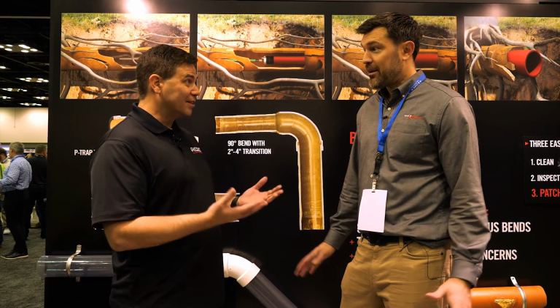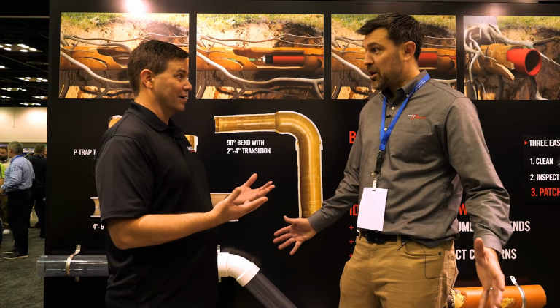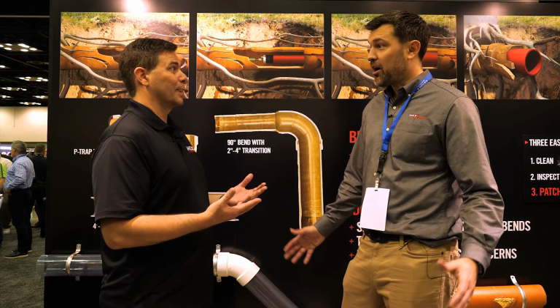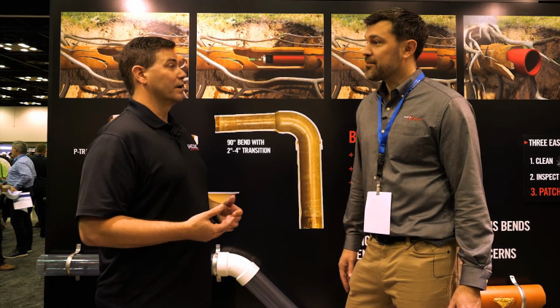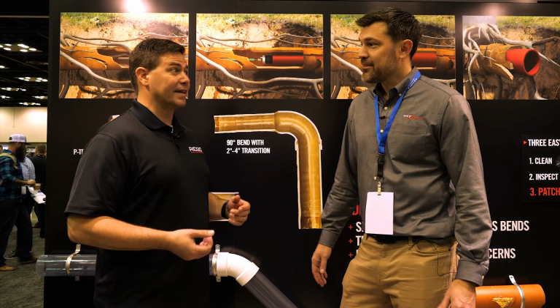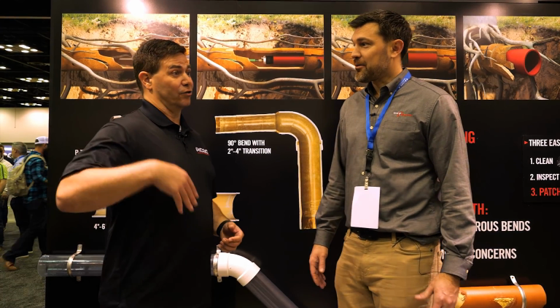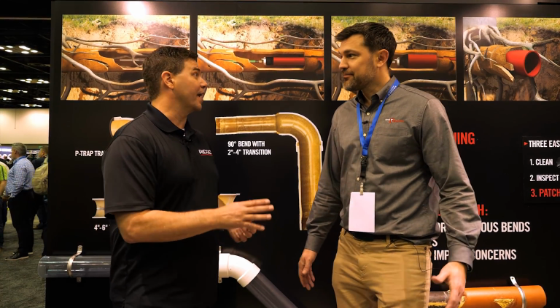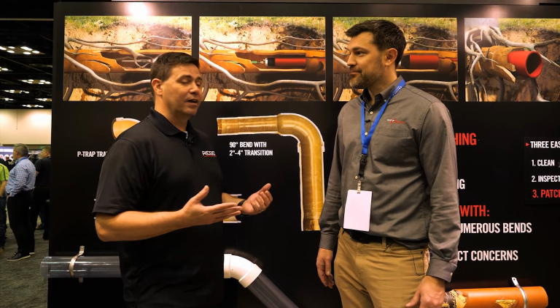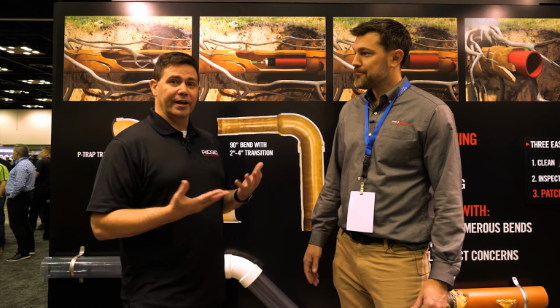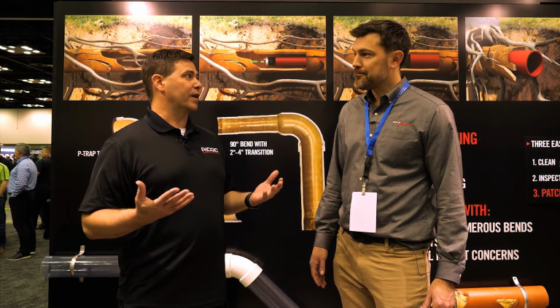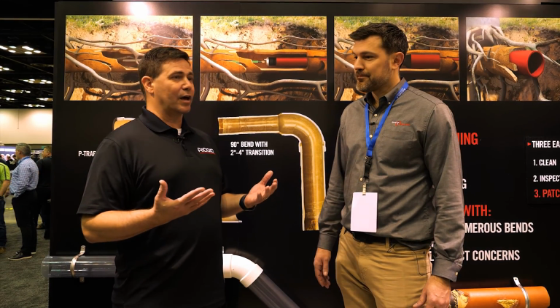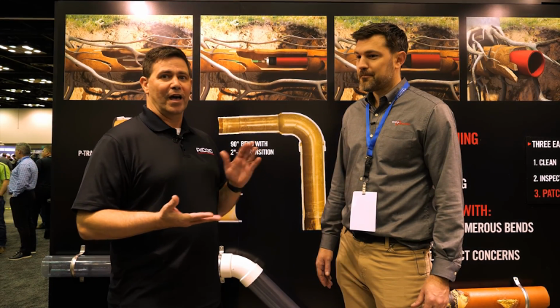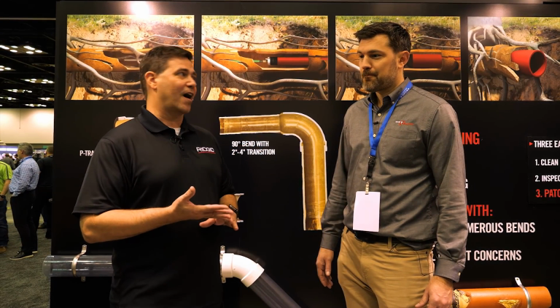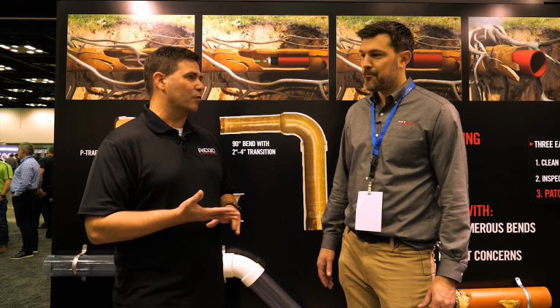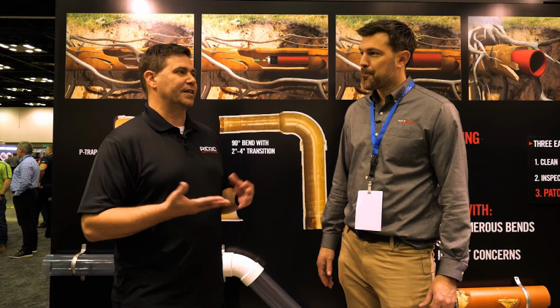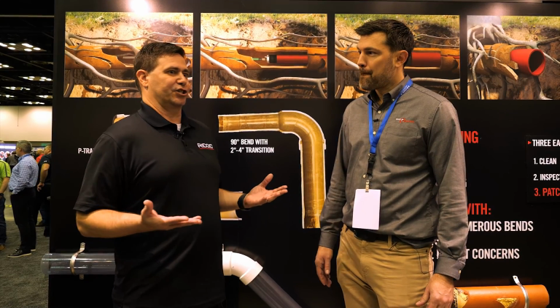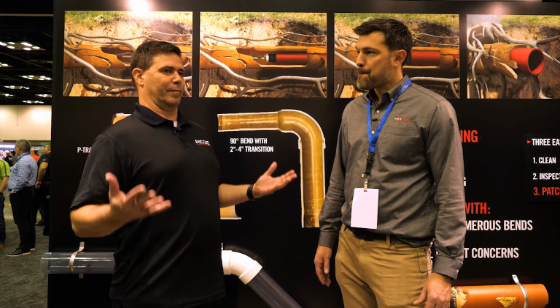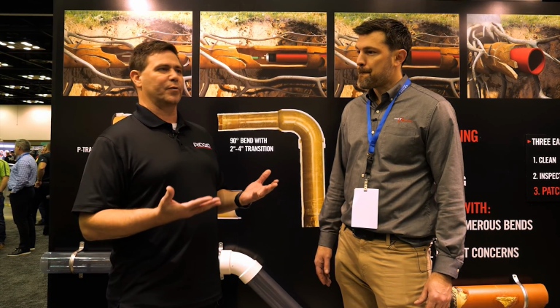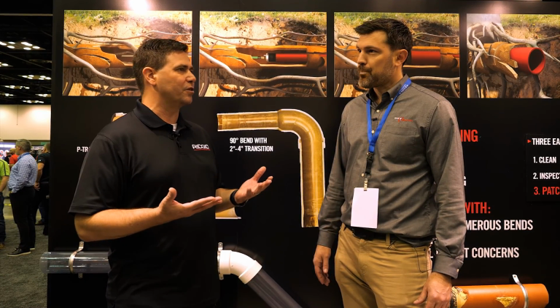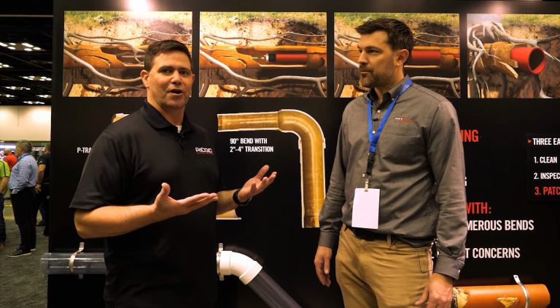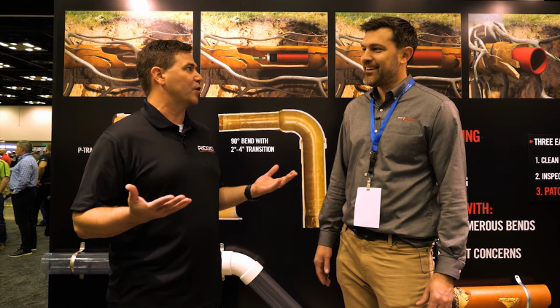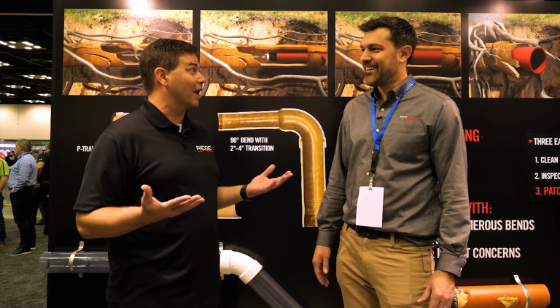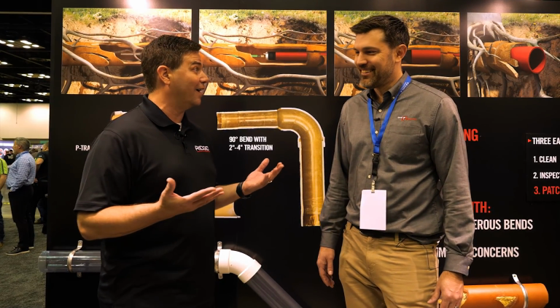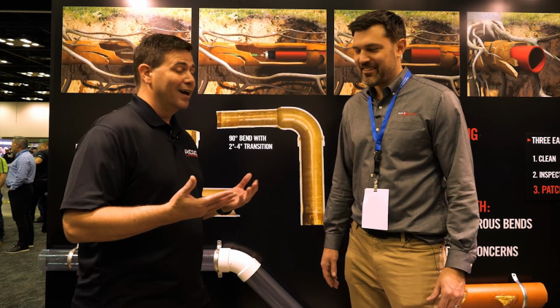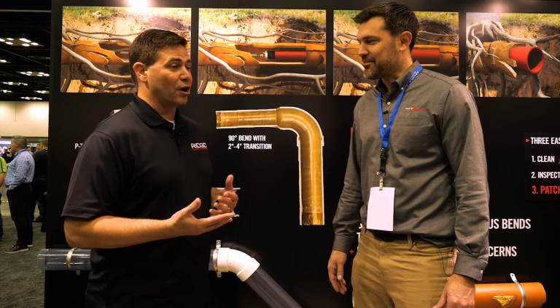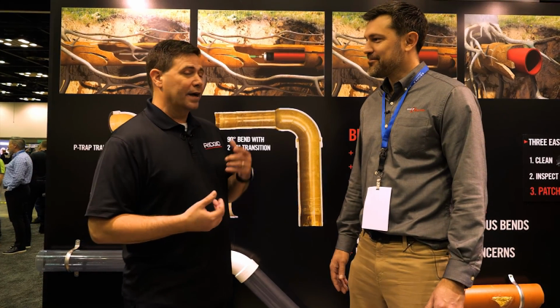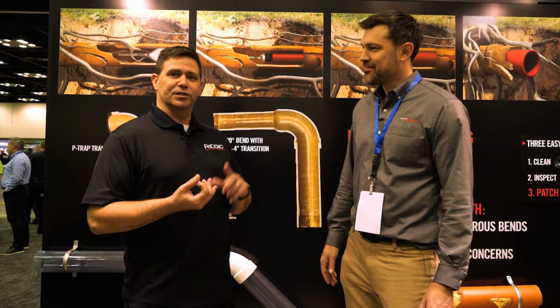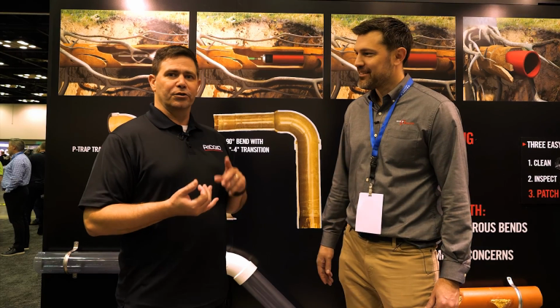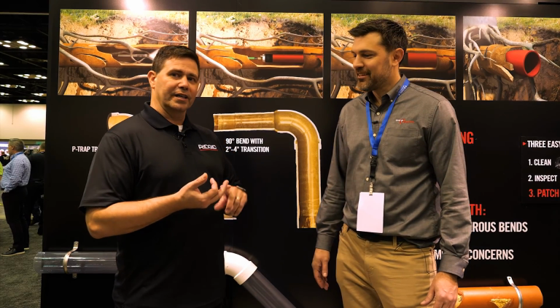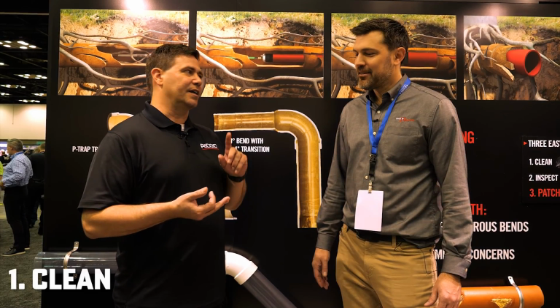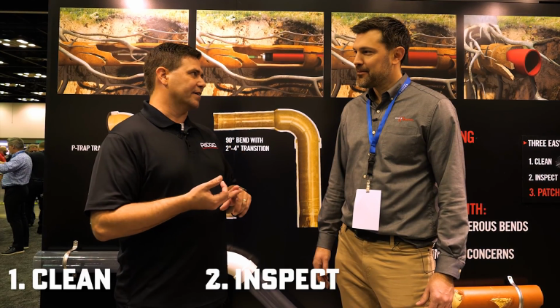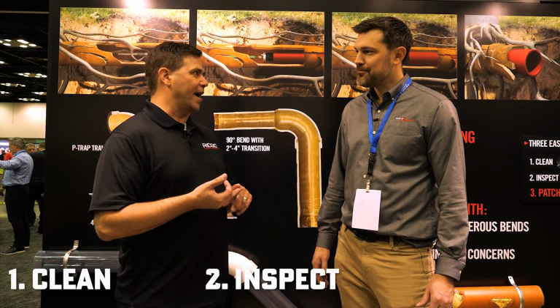Without tearing up the yard. You can dig, but we'd like to stay away from that for environmental reasons and to avoid messing up your petunias, your driveway, or your parking lot. So easy as one, two, three: clean, inspect, and patch.